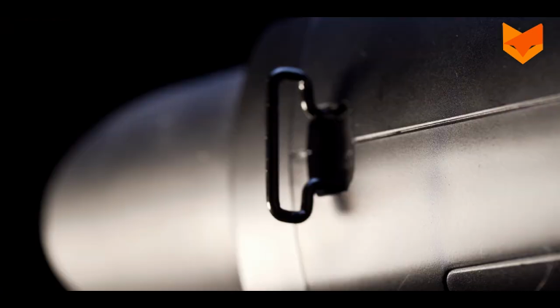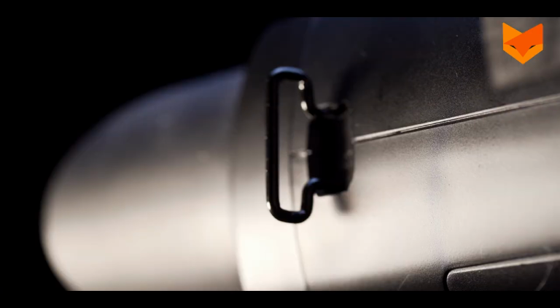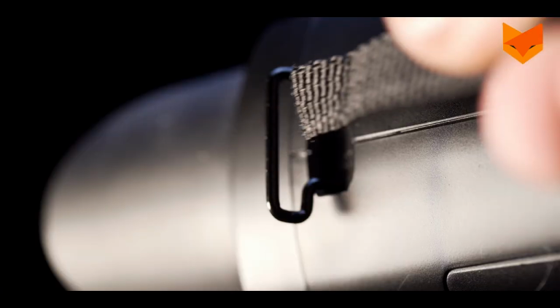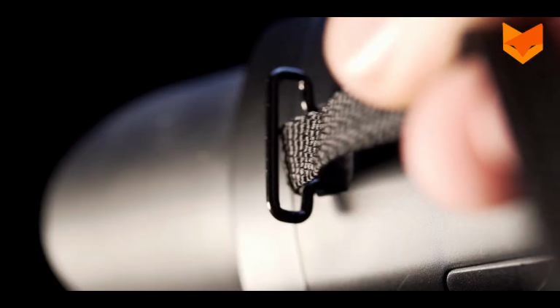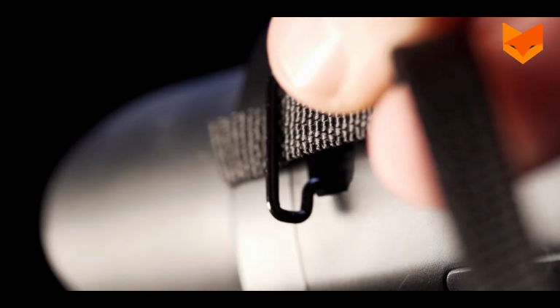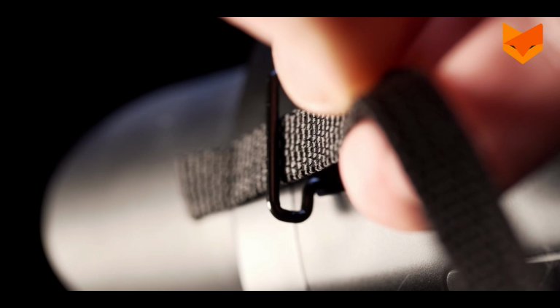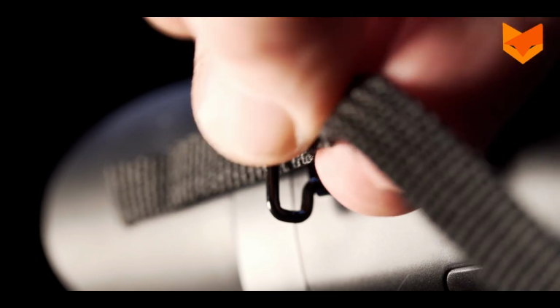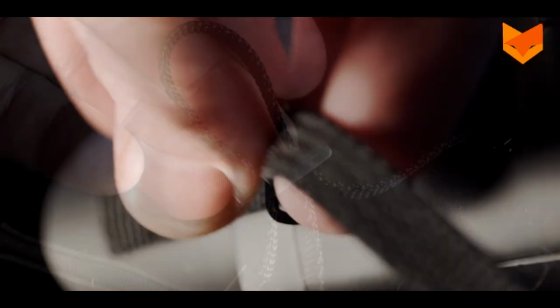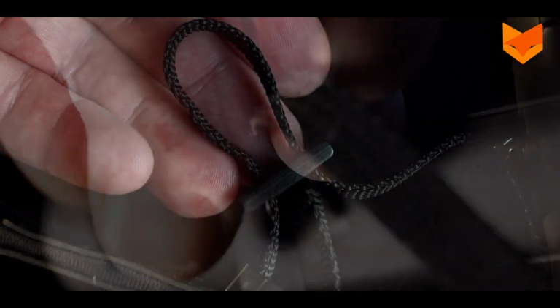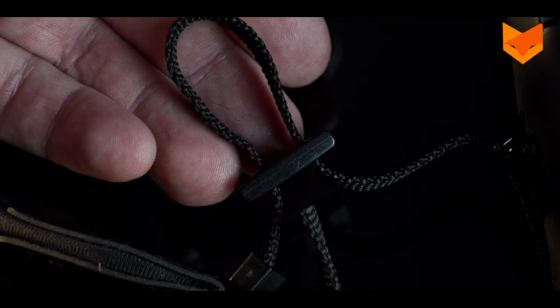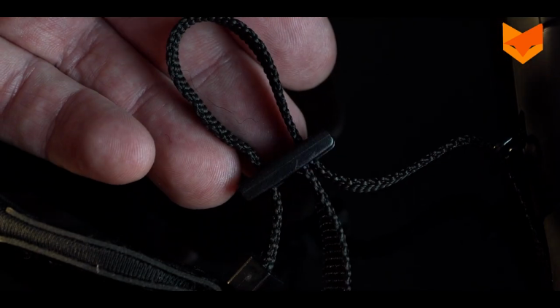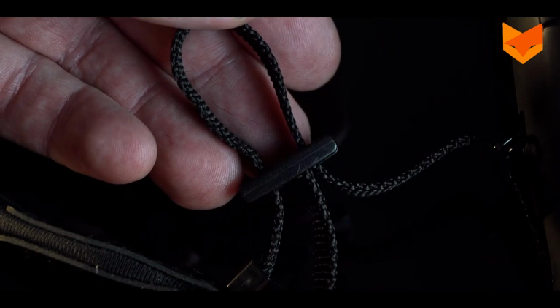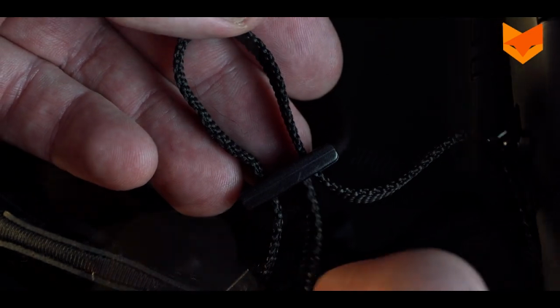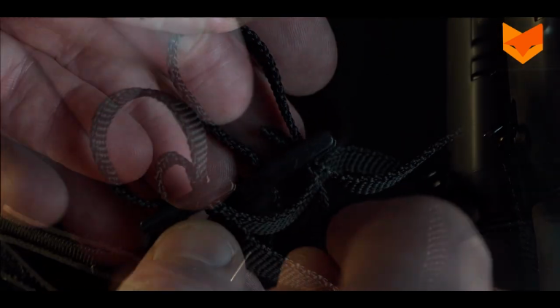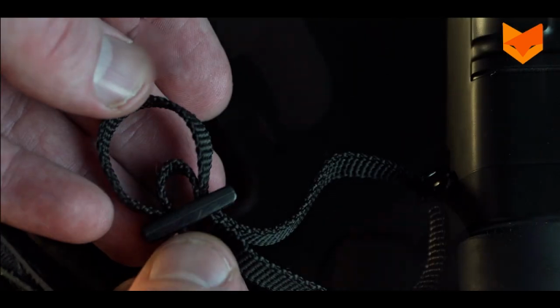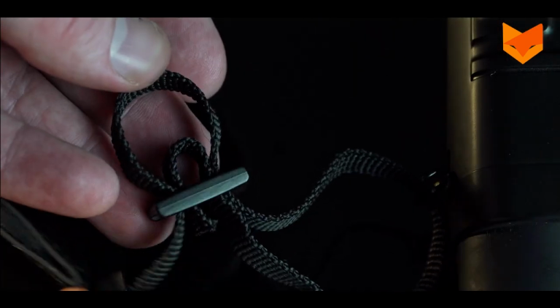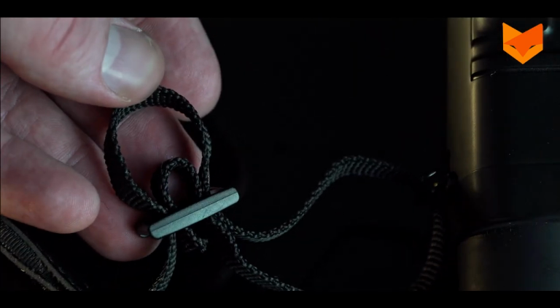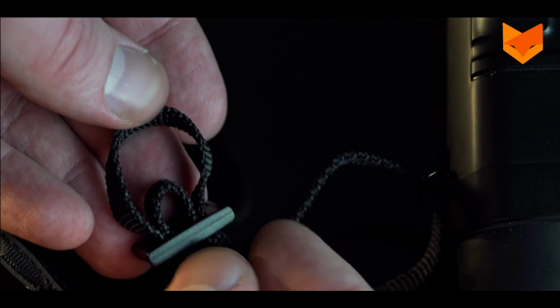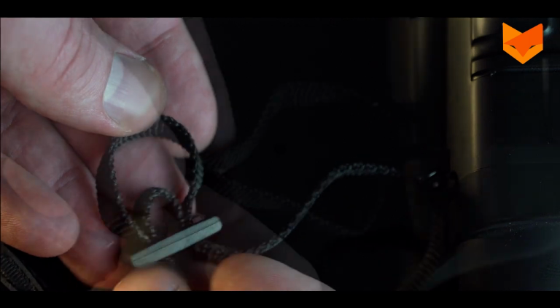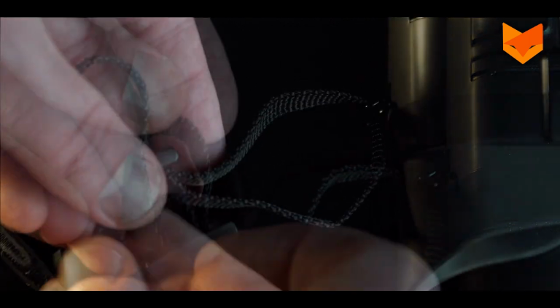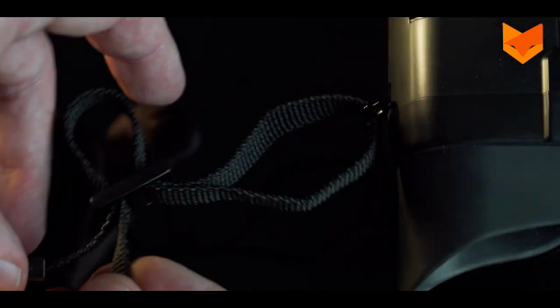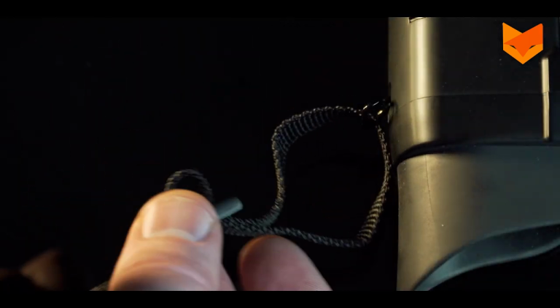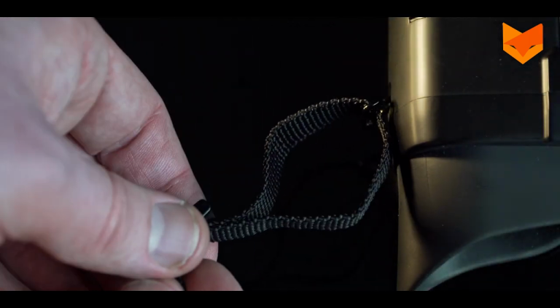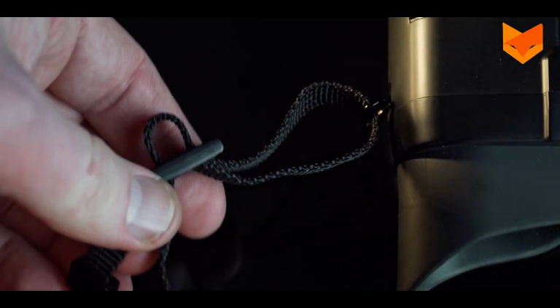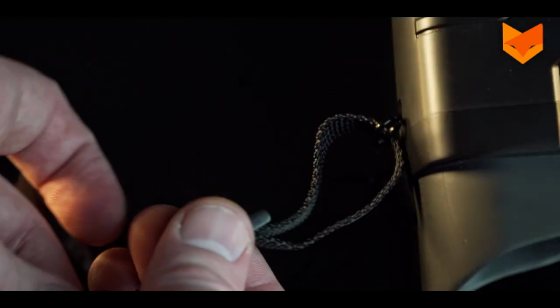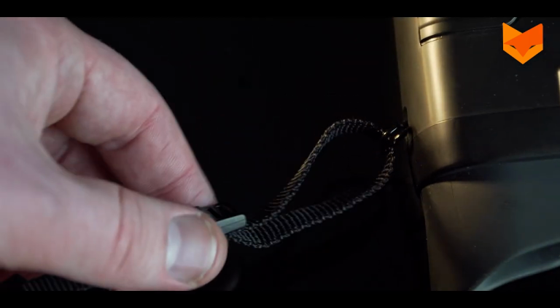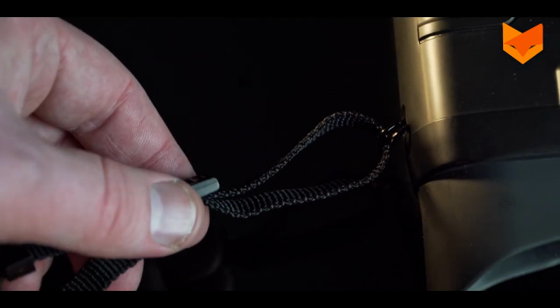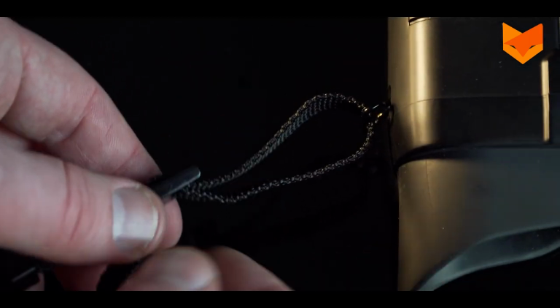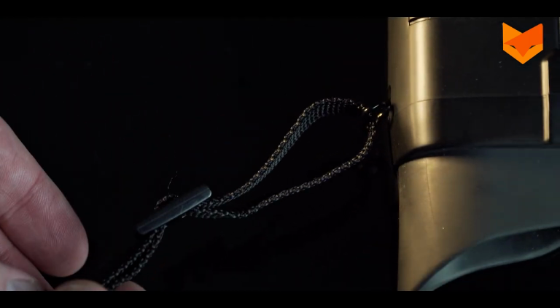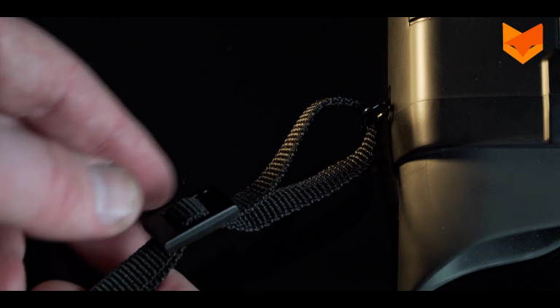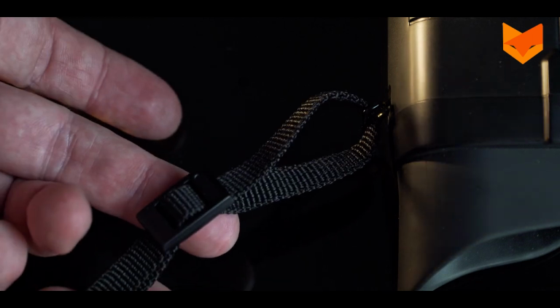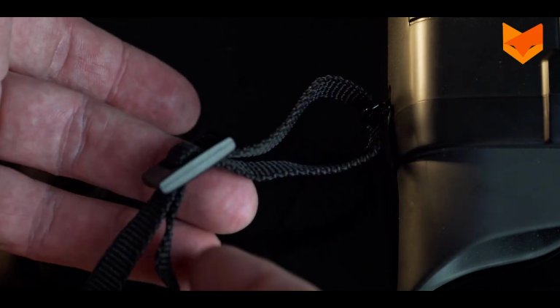Feed the strap through the tether points on each side of the device. Create some slack by pulling the strap upwards in the middle of the plastic fastener. This will create a loop. Pull both ends tightly to fix down the strap in the fastener.